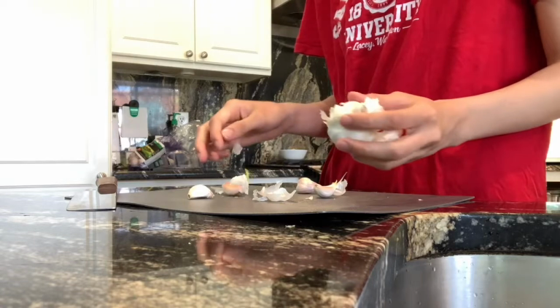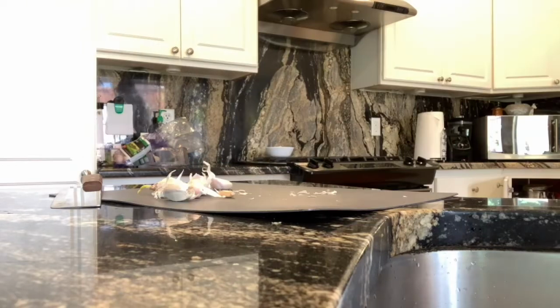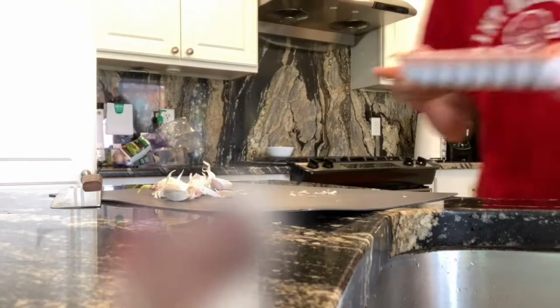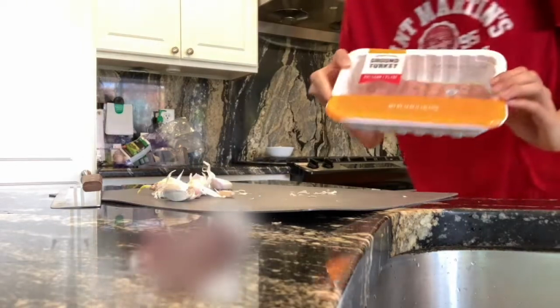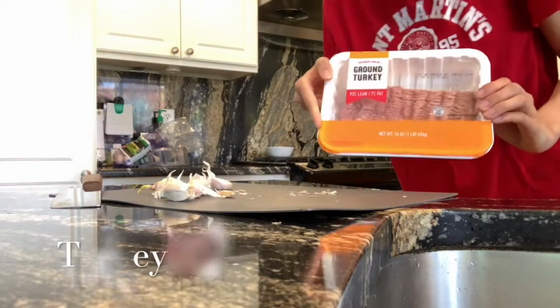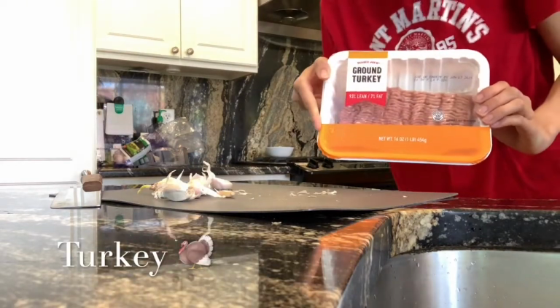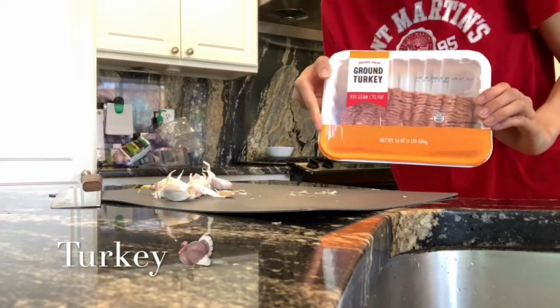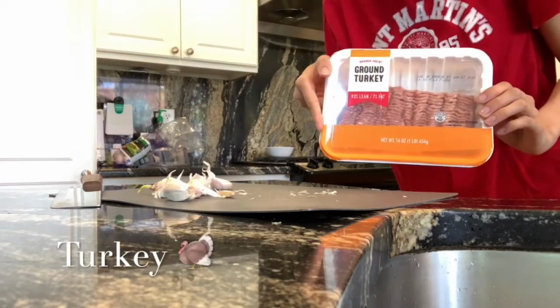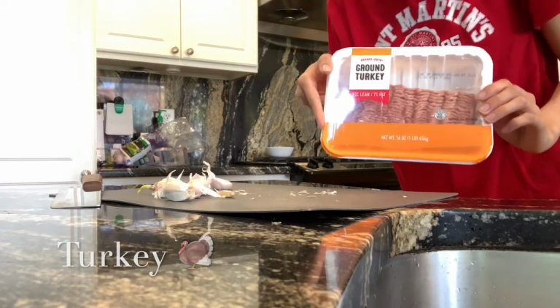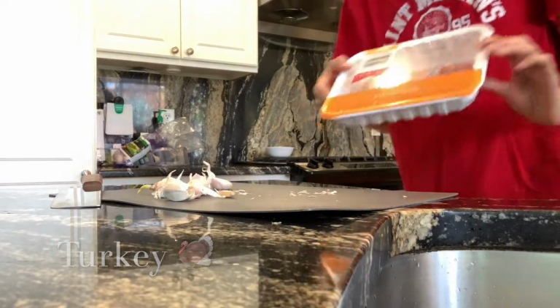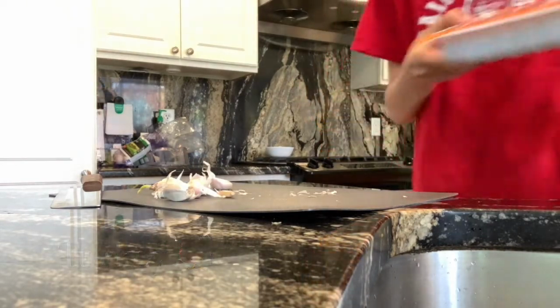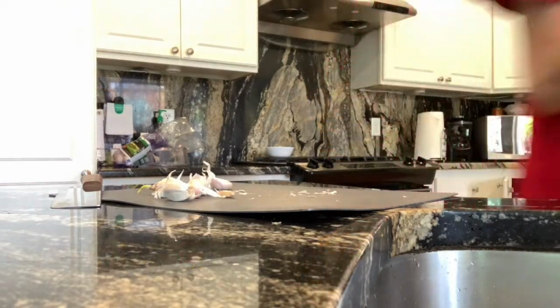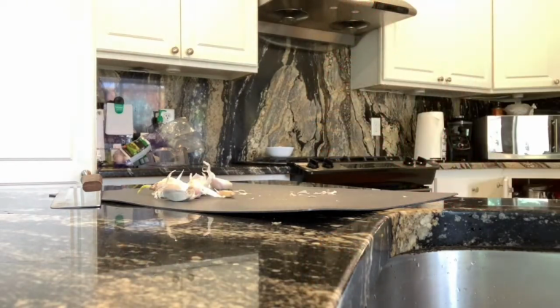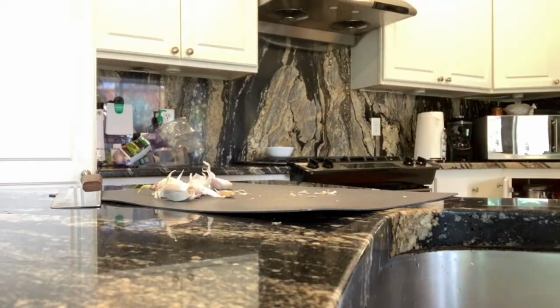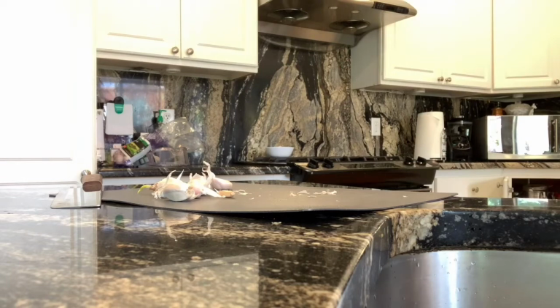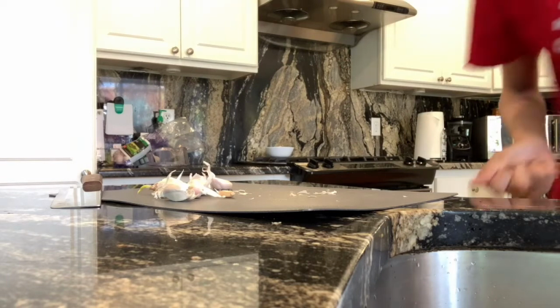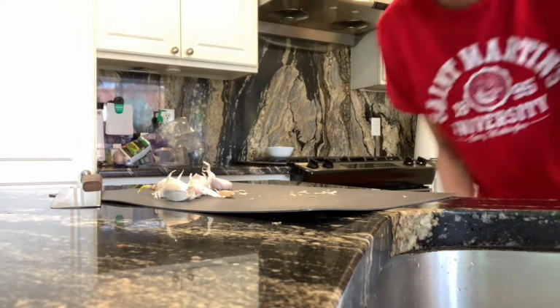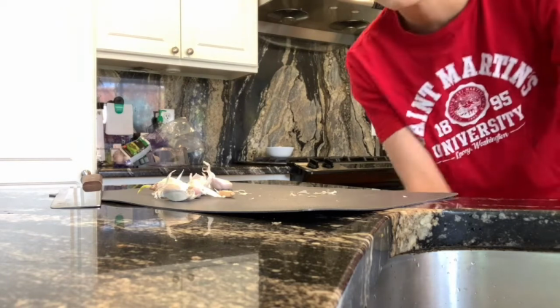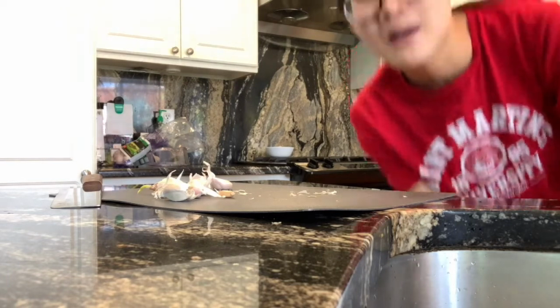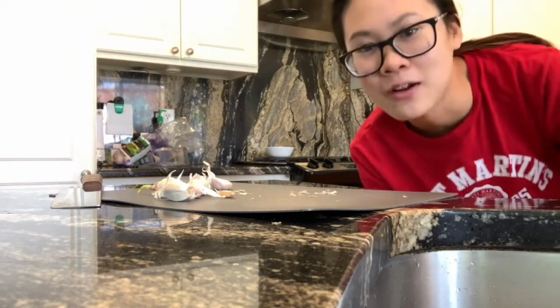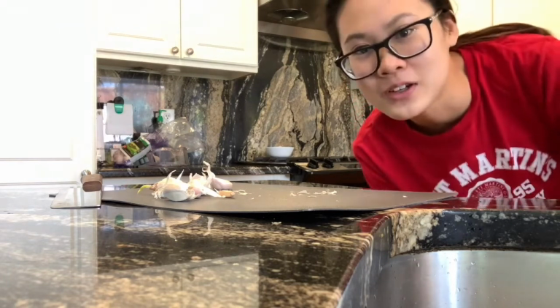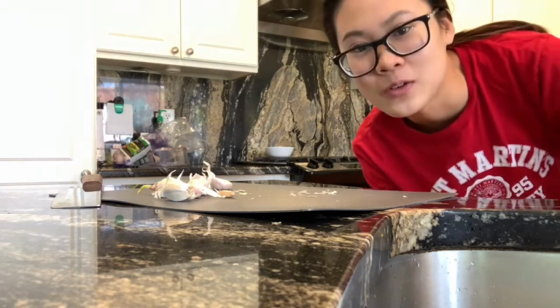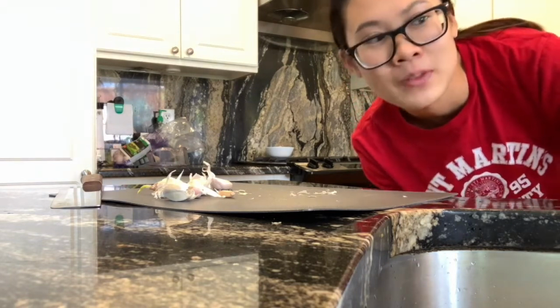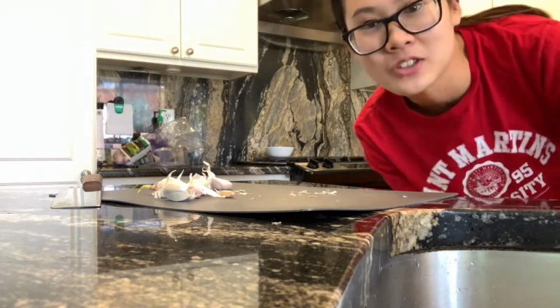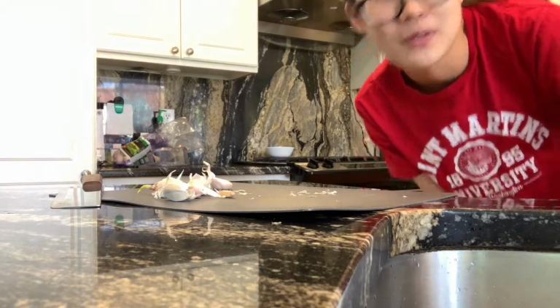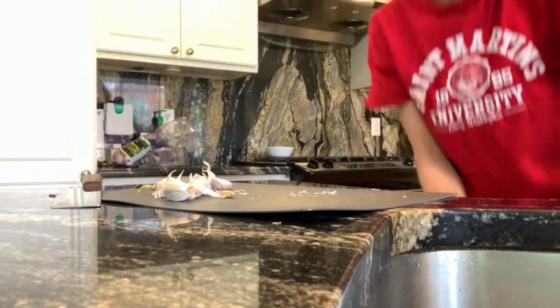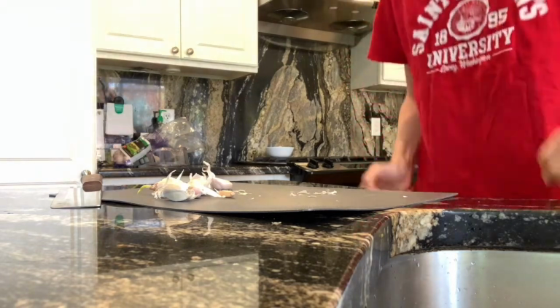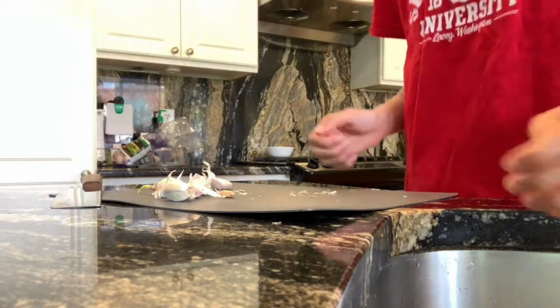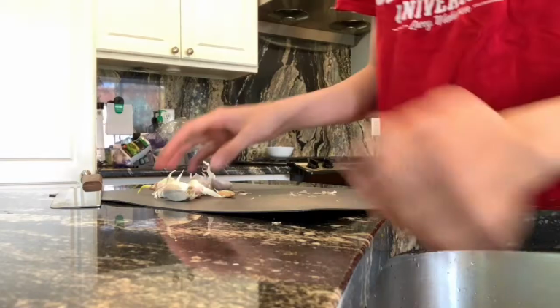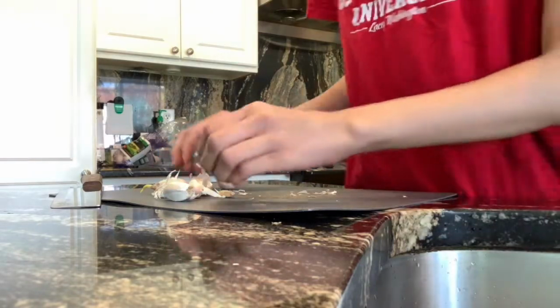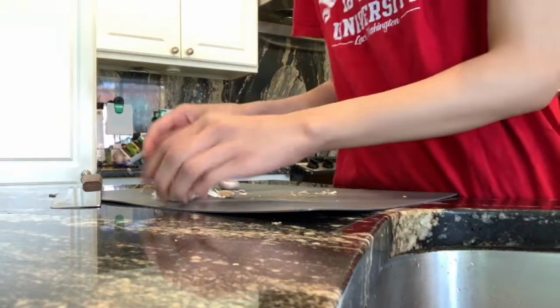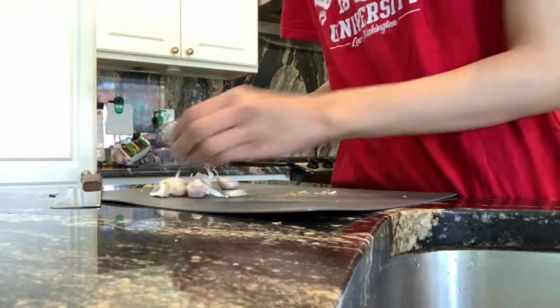So we're using ground turkey because I have chicken breasts, but you have to cut them up and I don't want to do that. Ground turkey it is, because it's already ground.